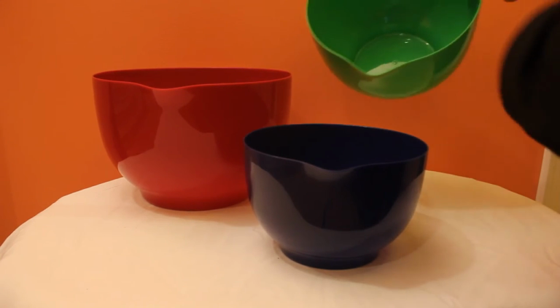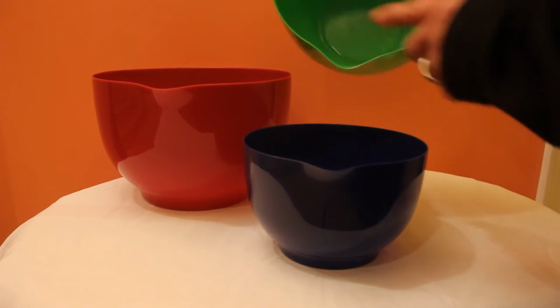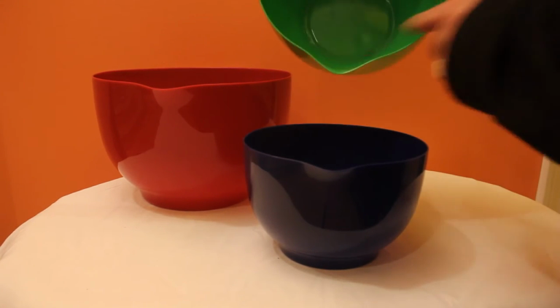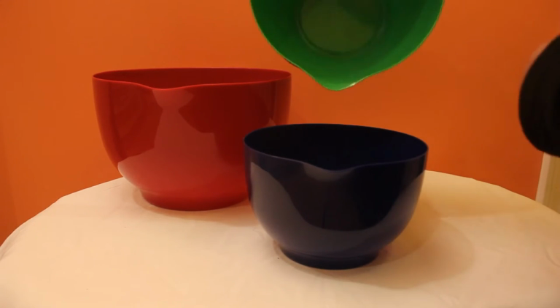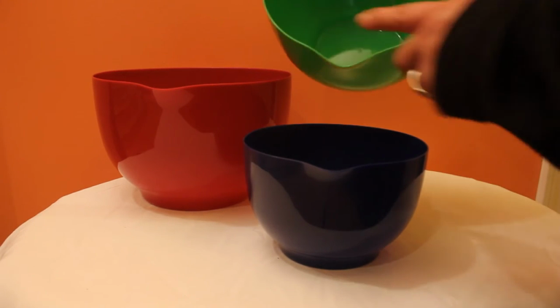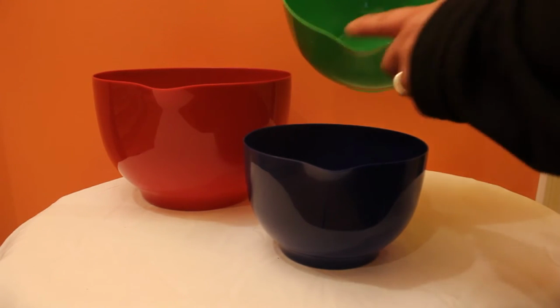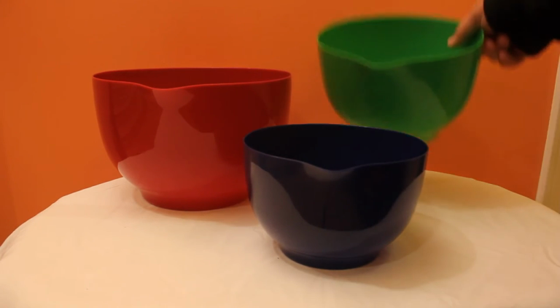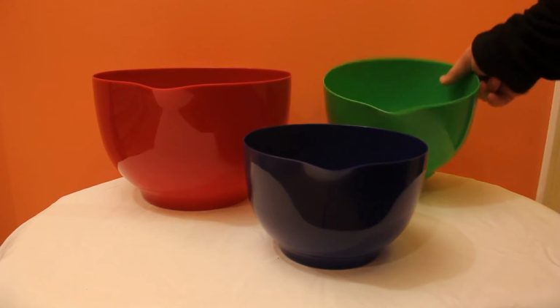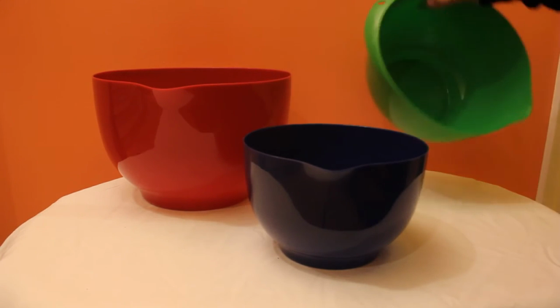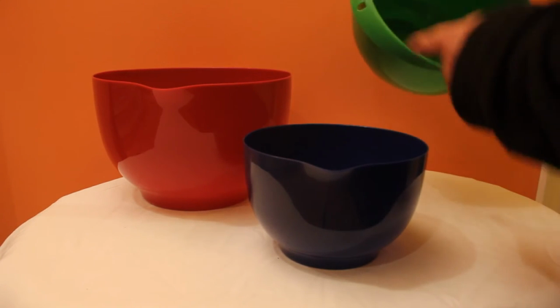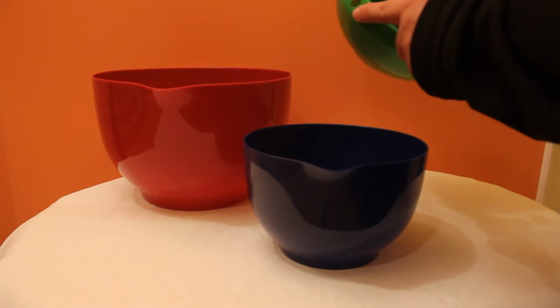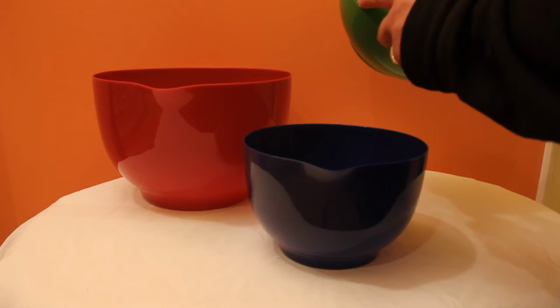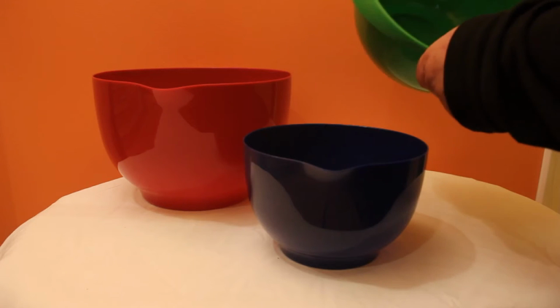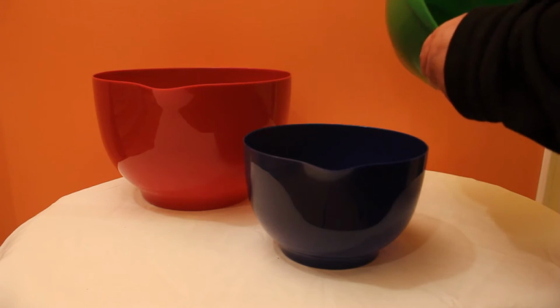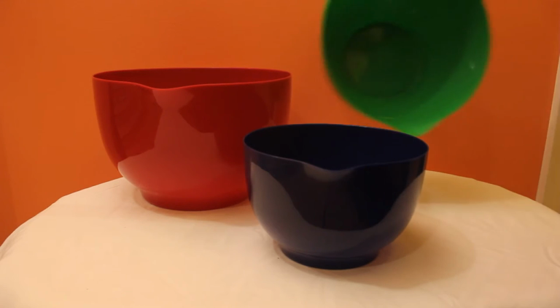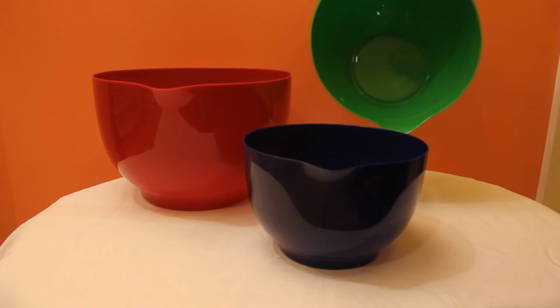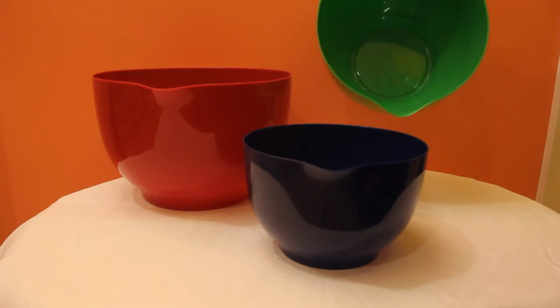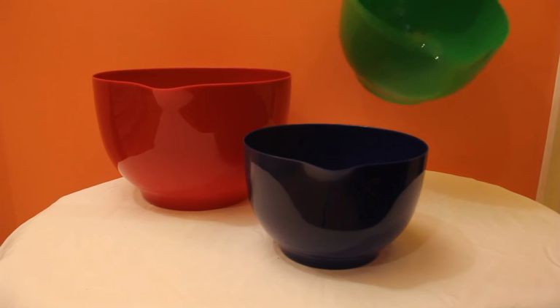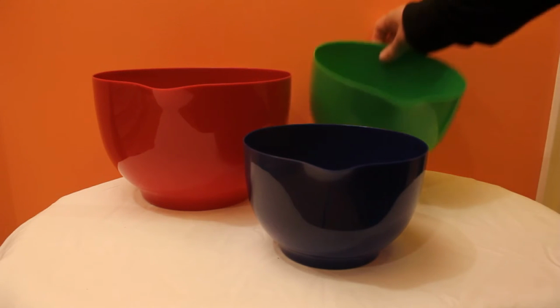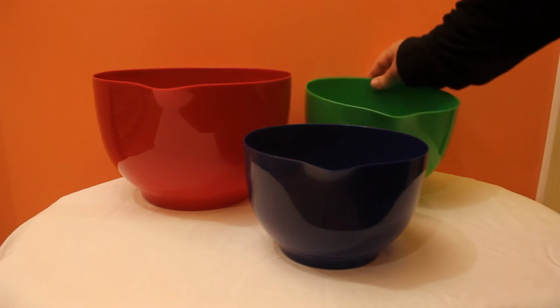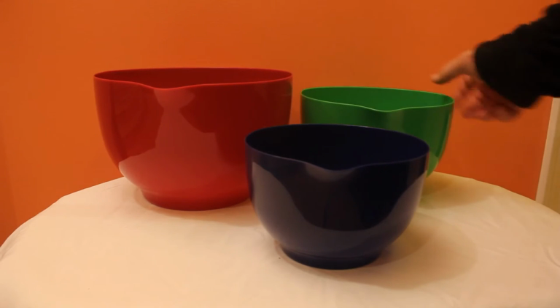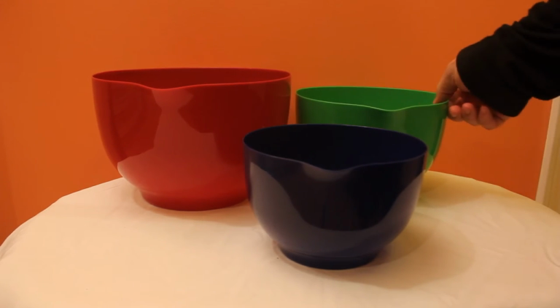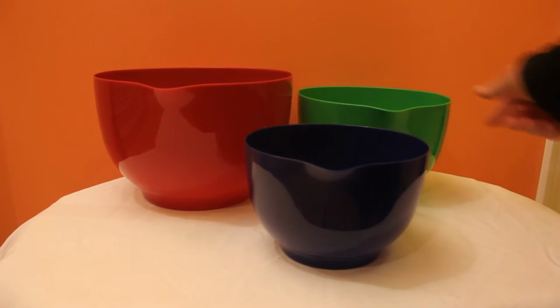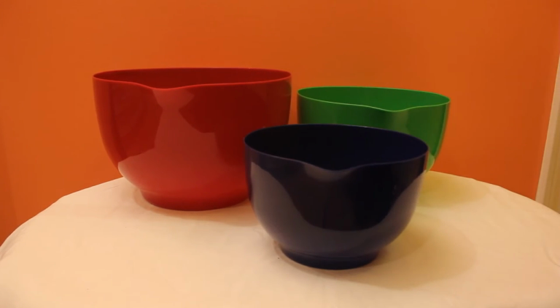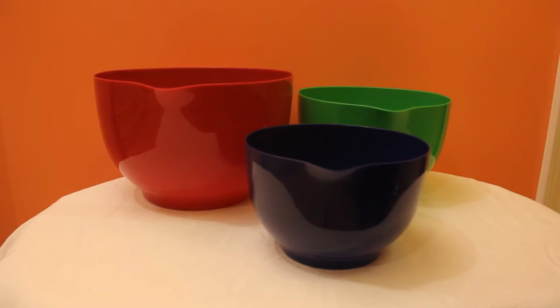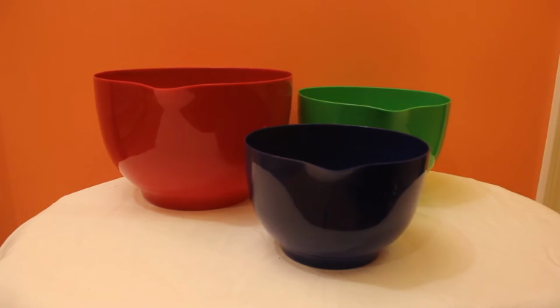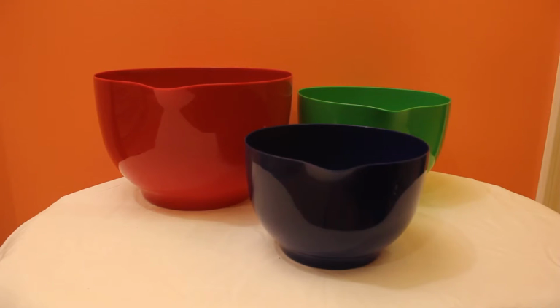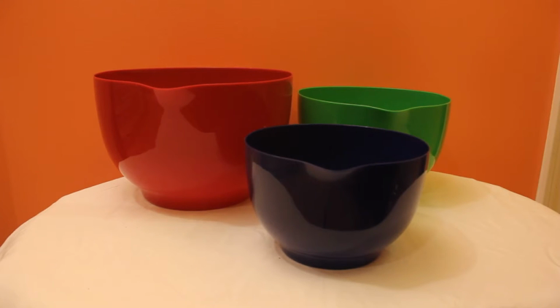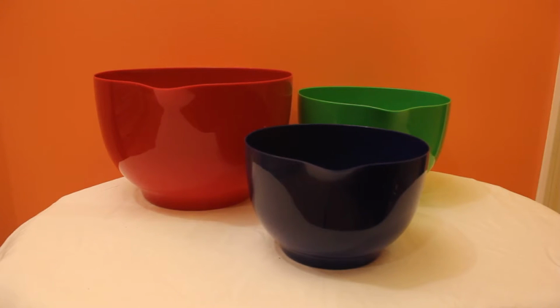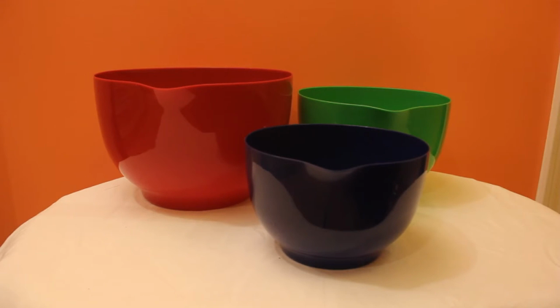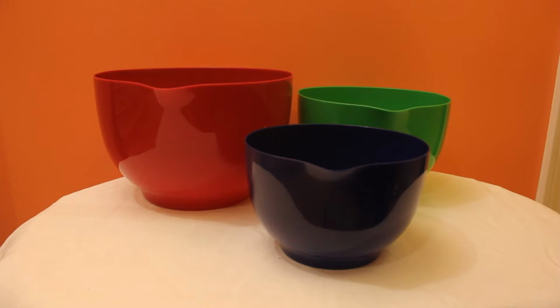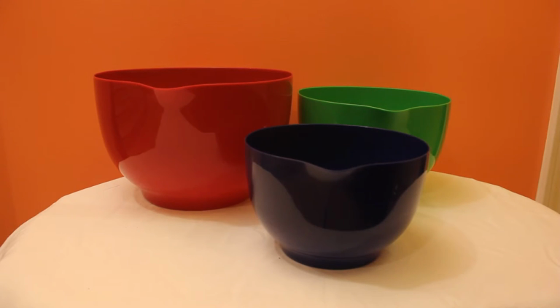They have little spouts on each of them where you can pour out of them. They also have holes here, I guess for hanging if you wanted to hang them.